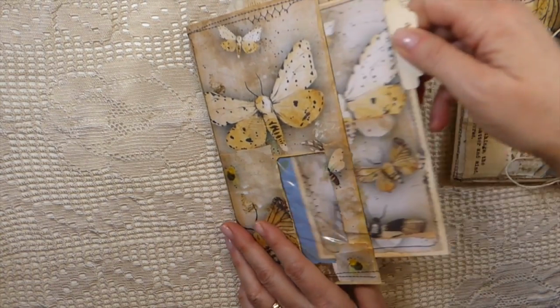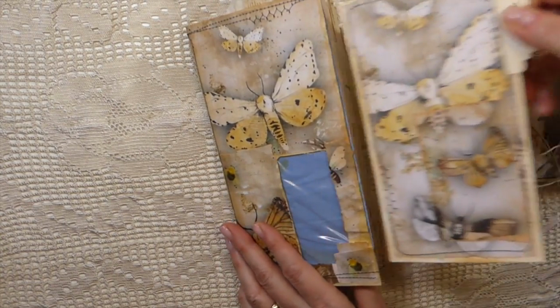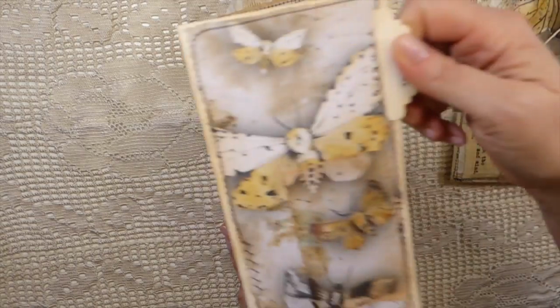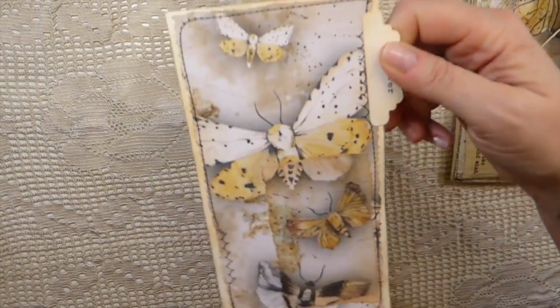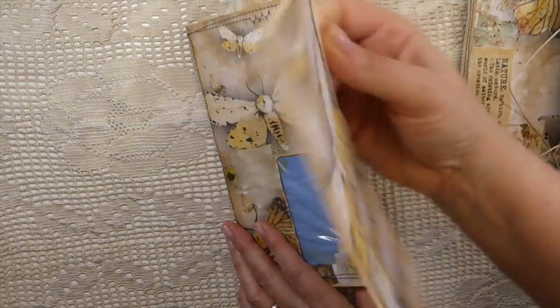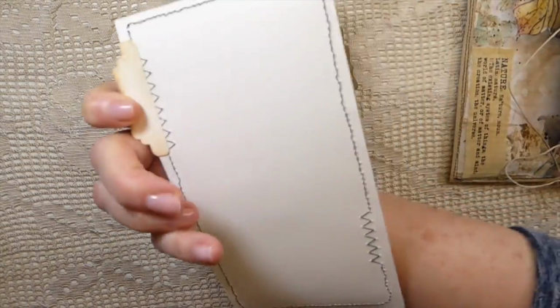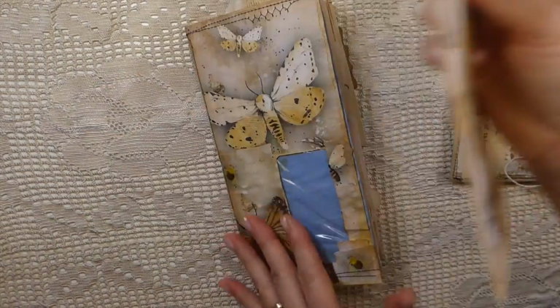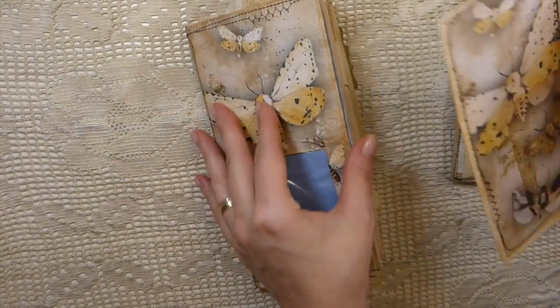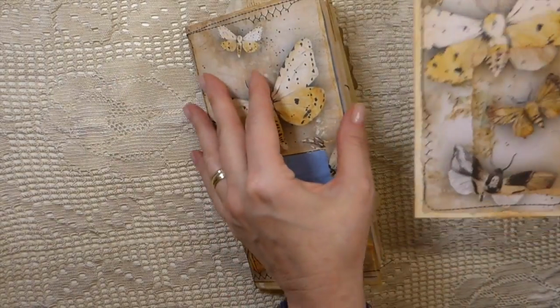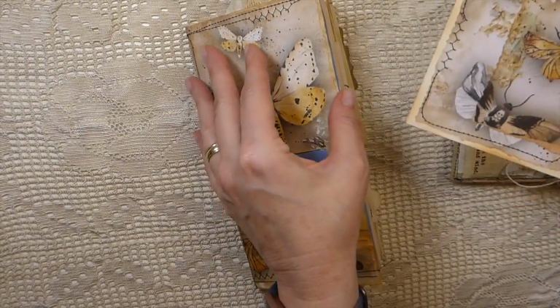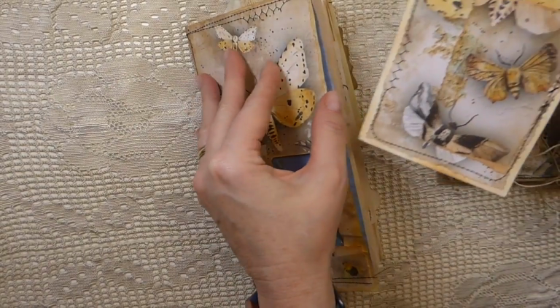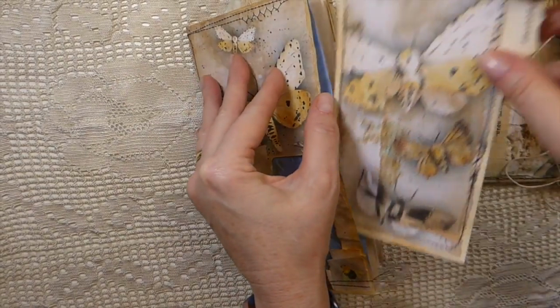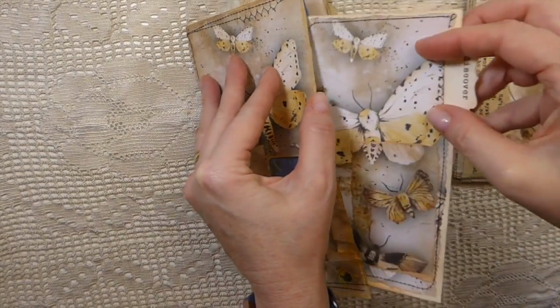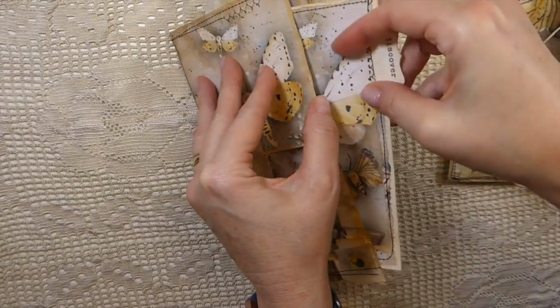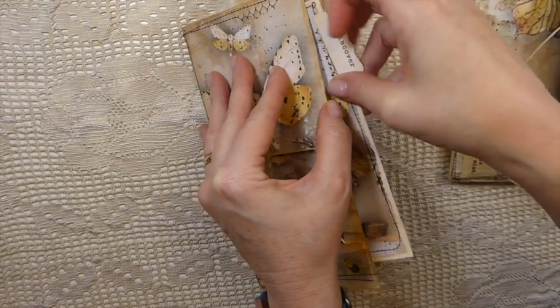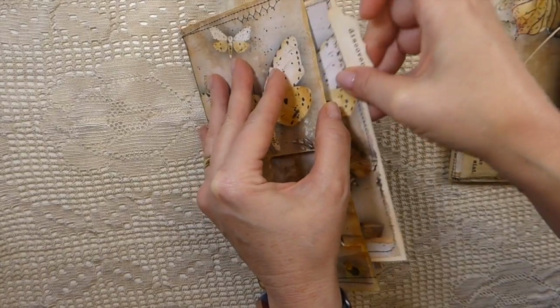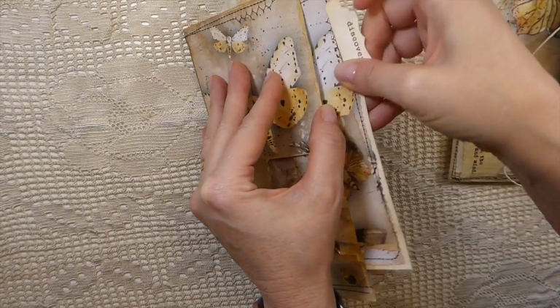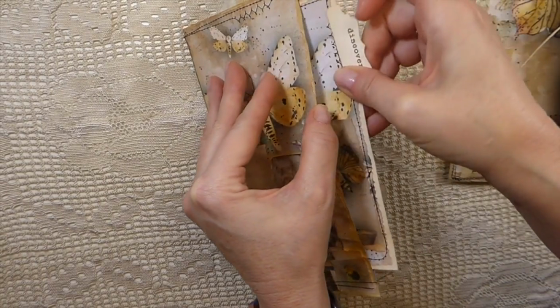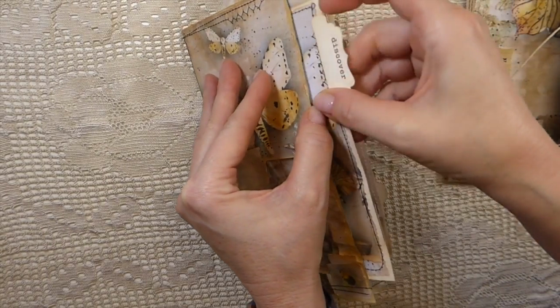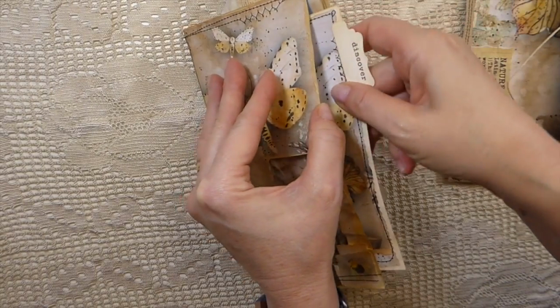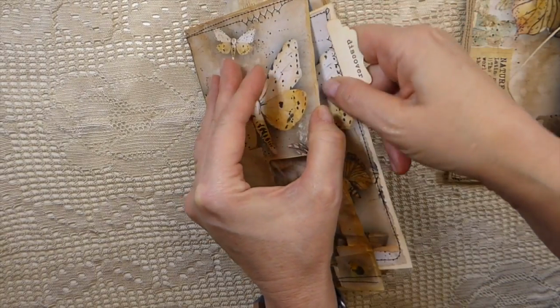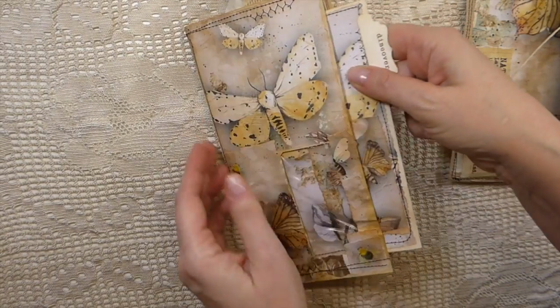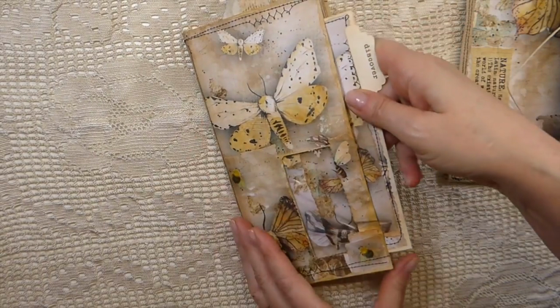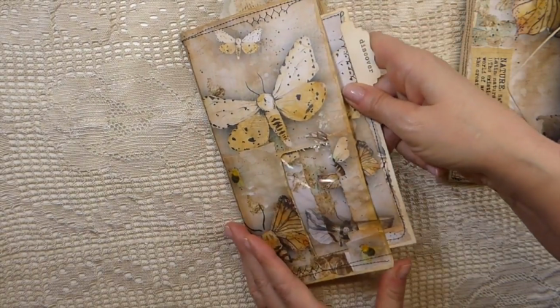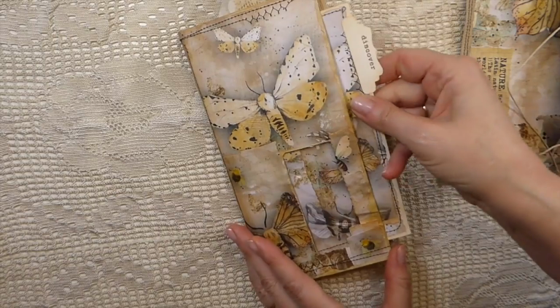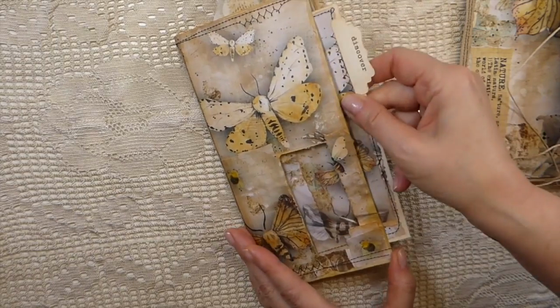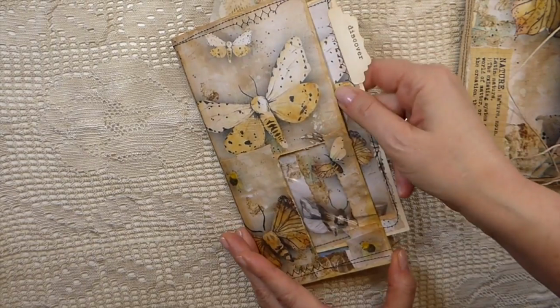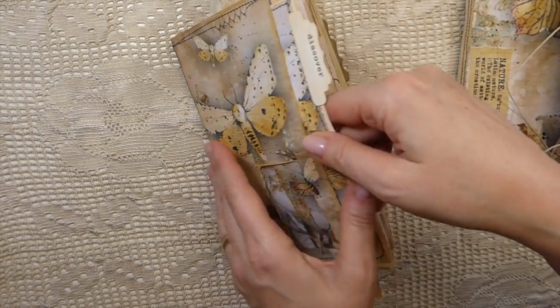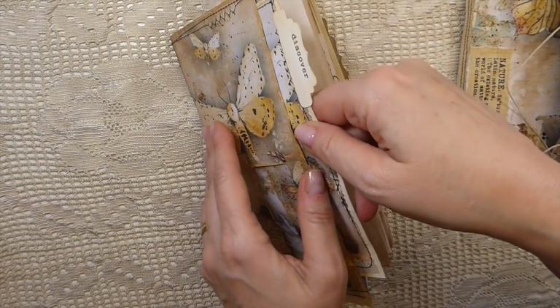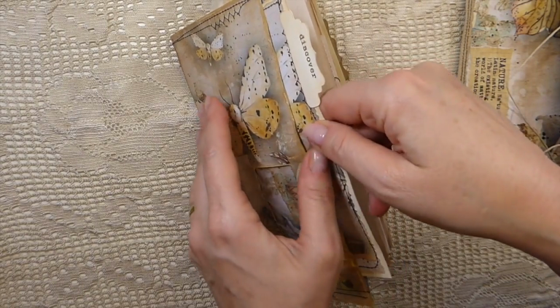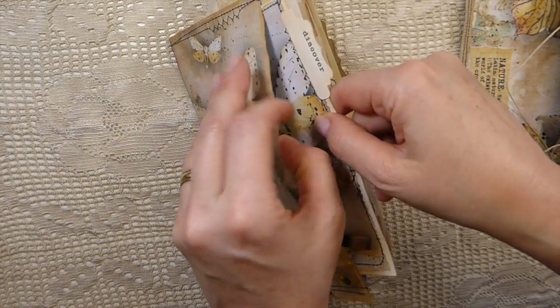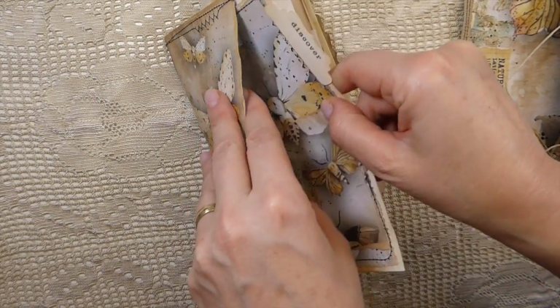There is still a journal card in the front and in the back, which I will show you in just a minute. There's a lot of stitching — same process obviously in creating it.